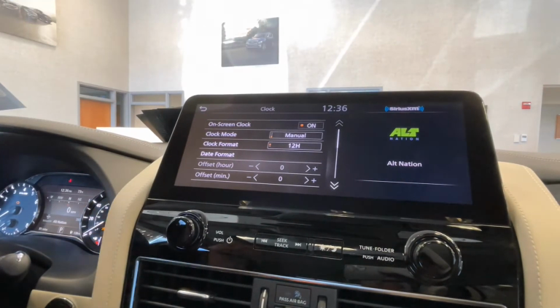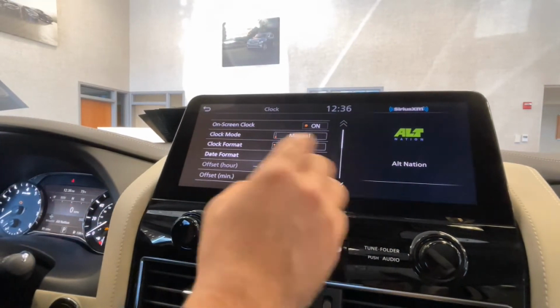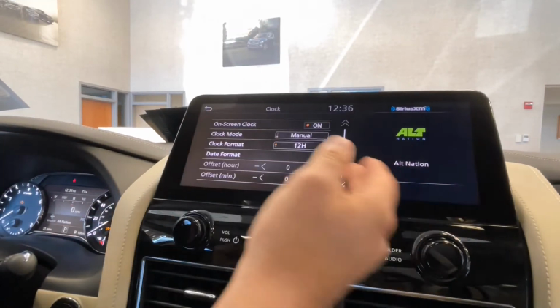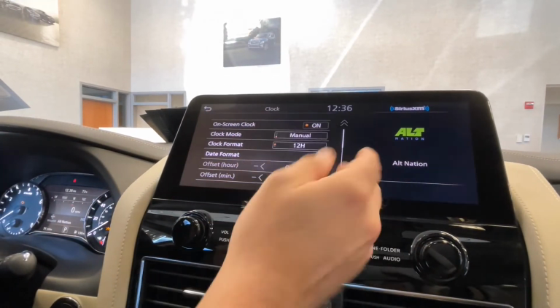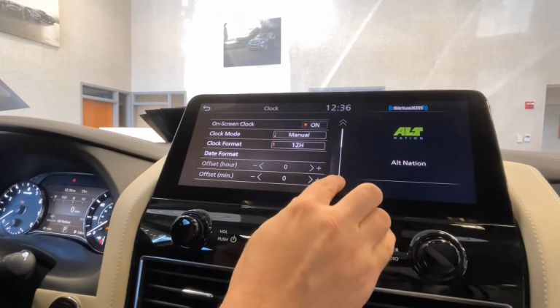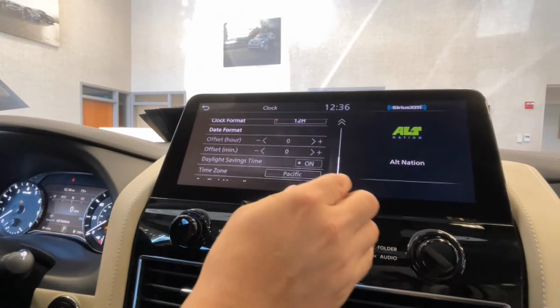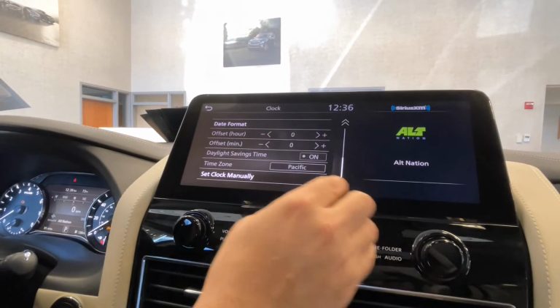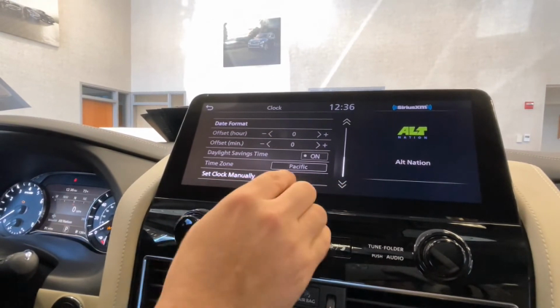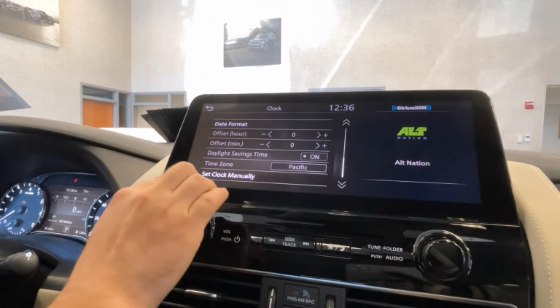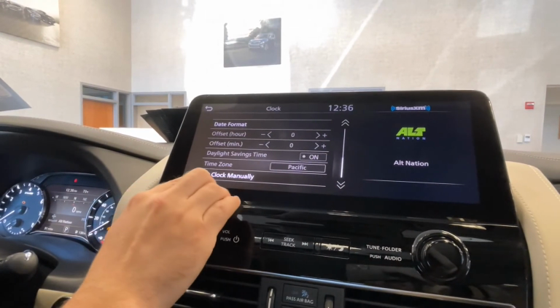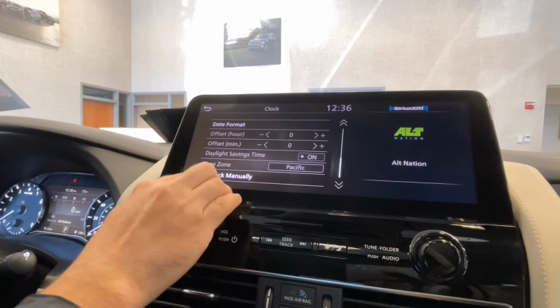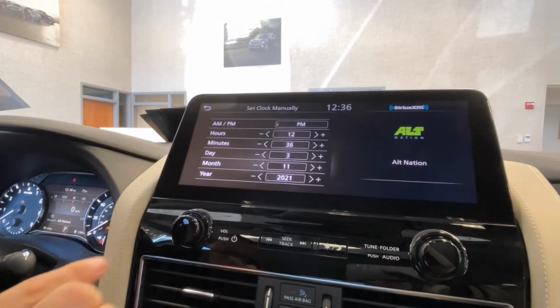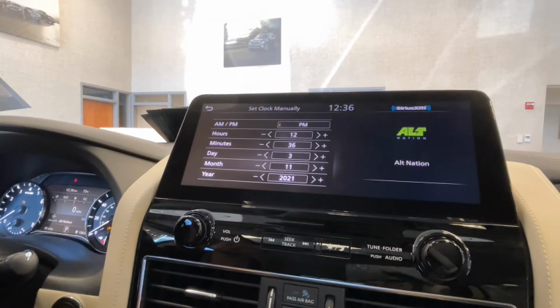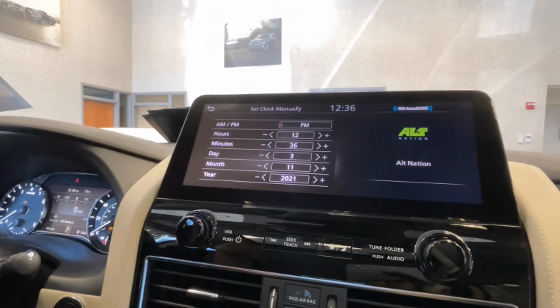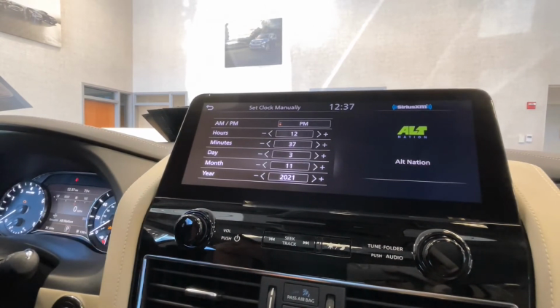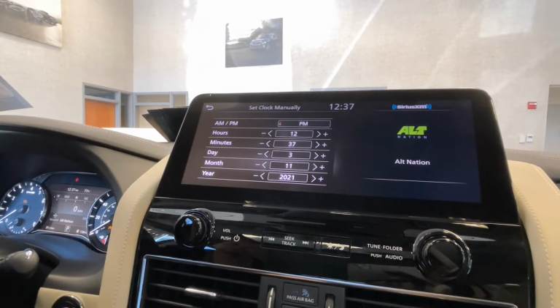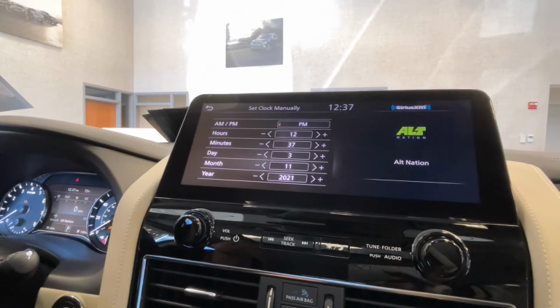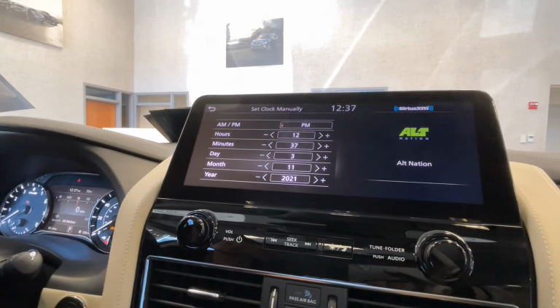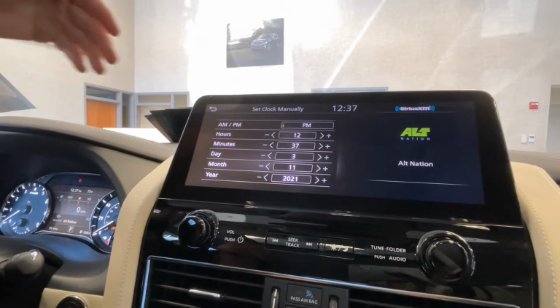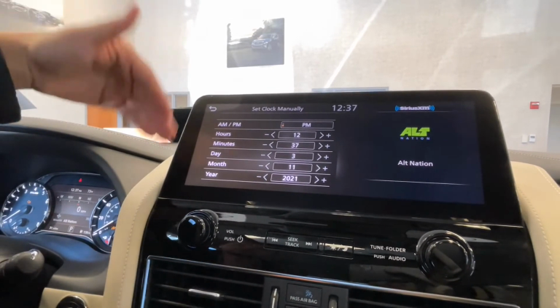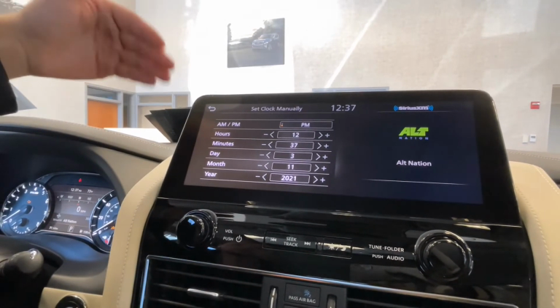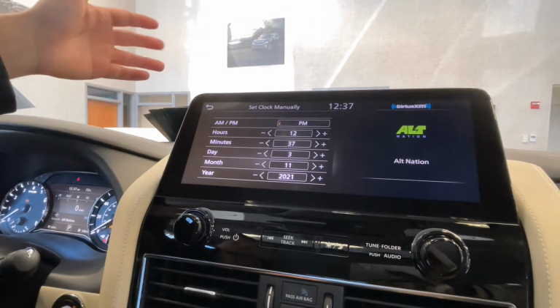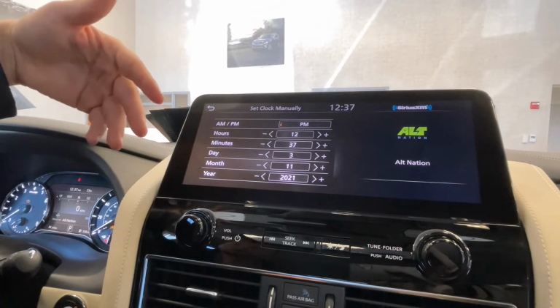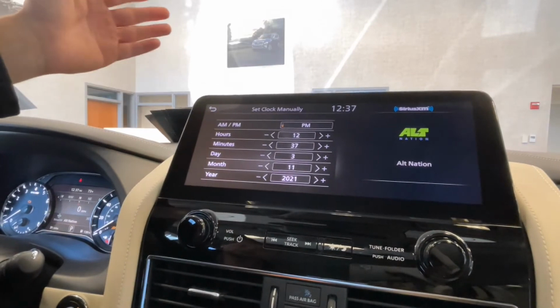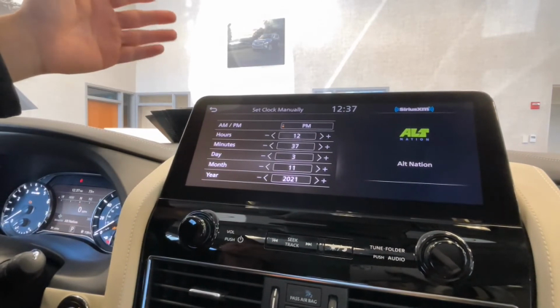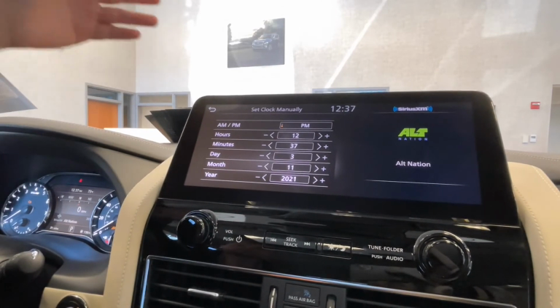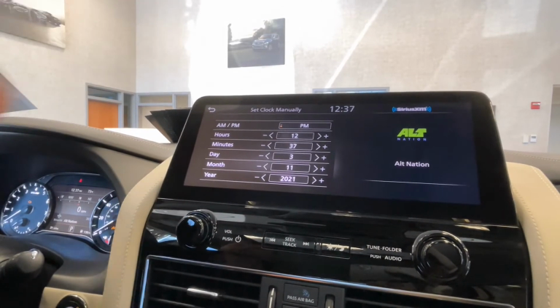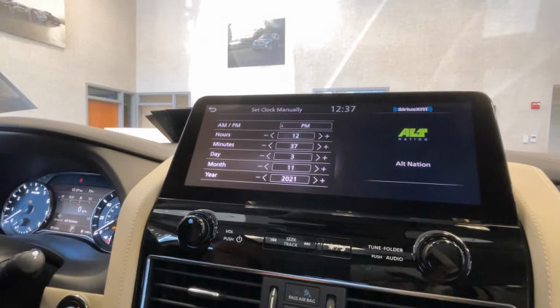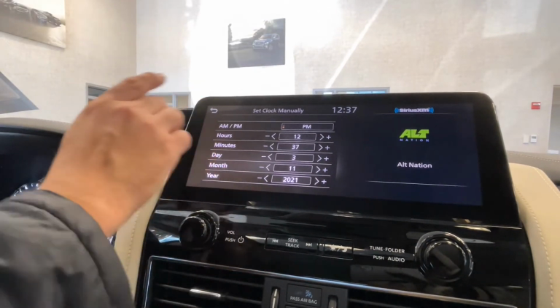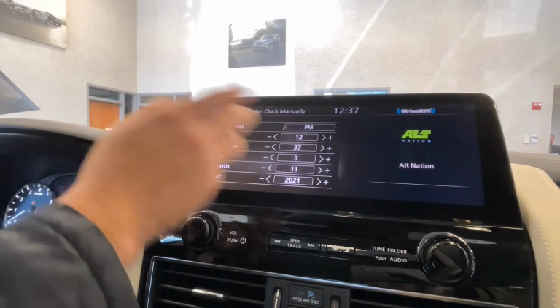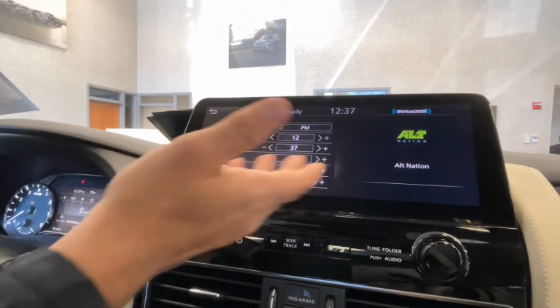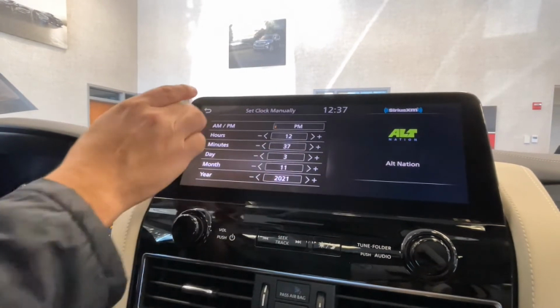If you're in an older car that doesn't have the auto setting, you'll be in manual, and it should allow you to adjust the clock manually where you can set the day, year, month, and hour down to the minute, and then adjust it how you will.